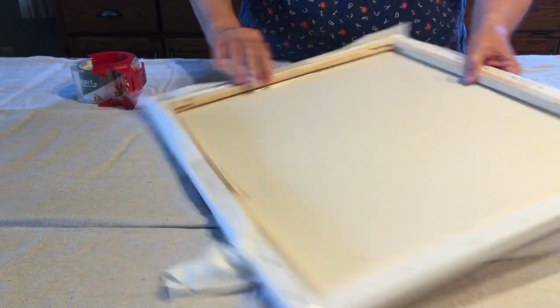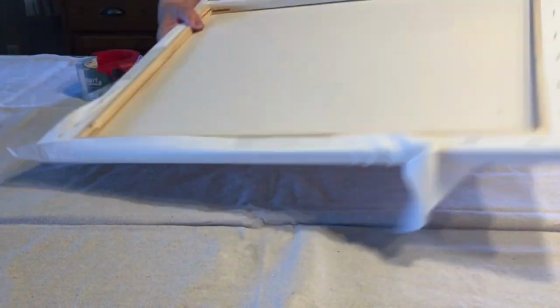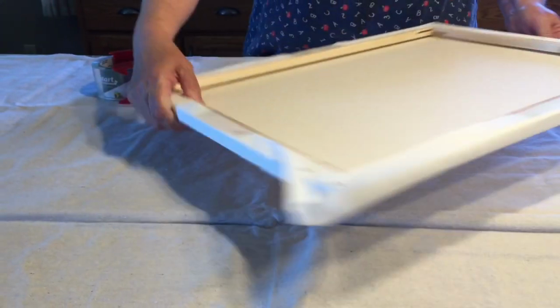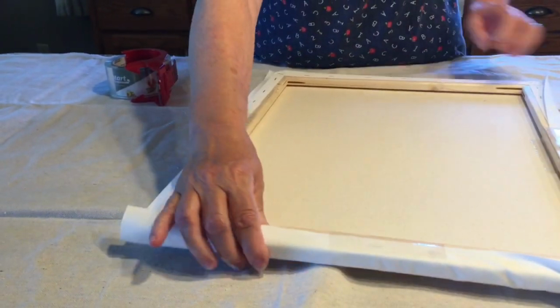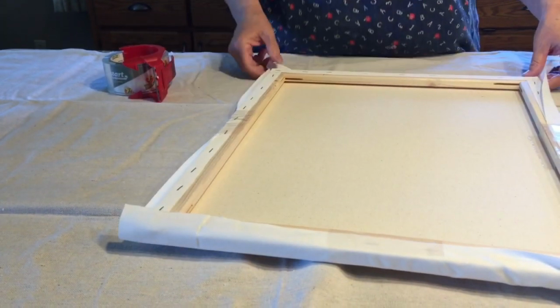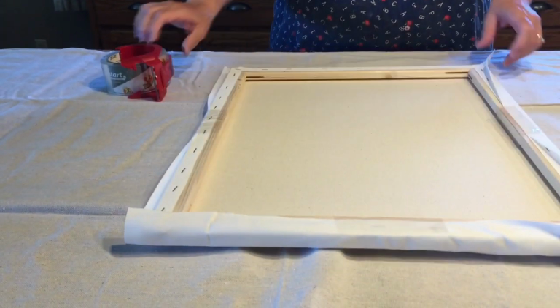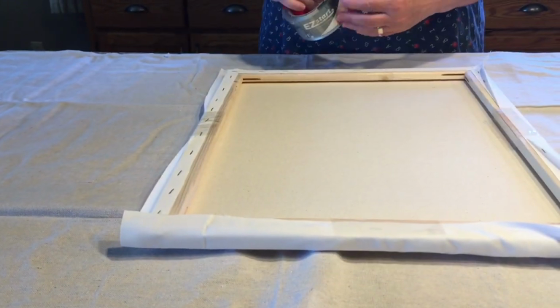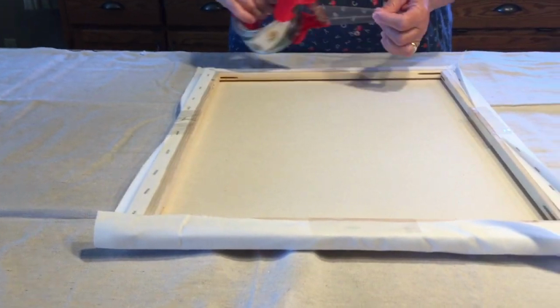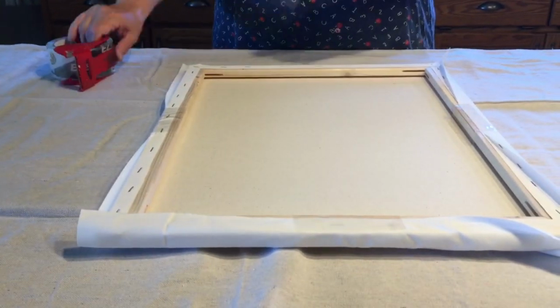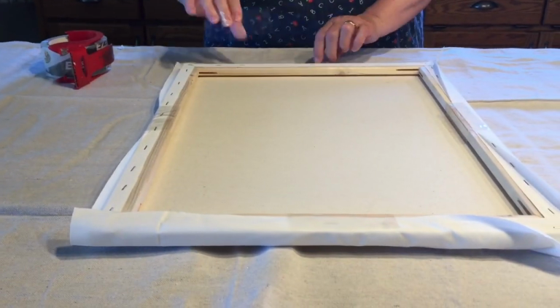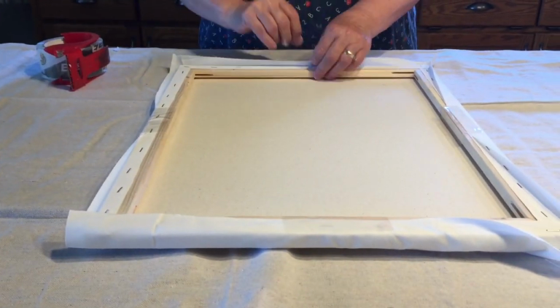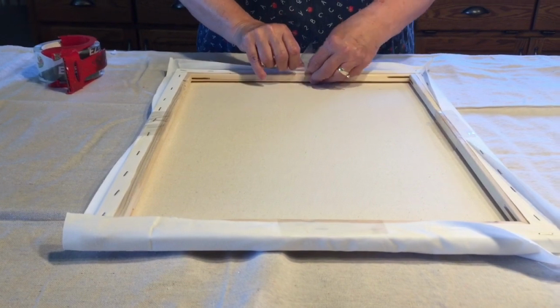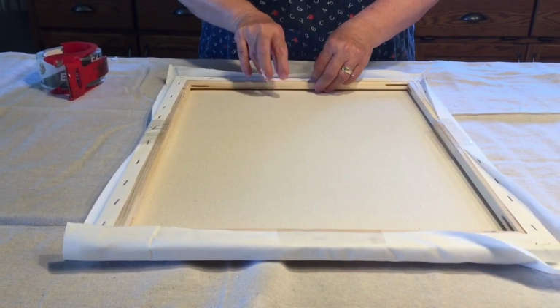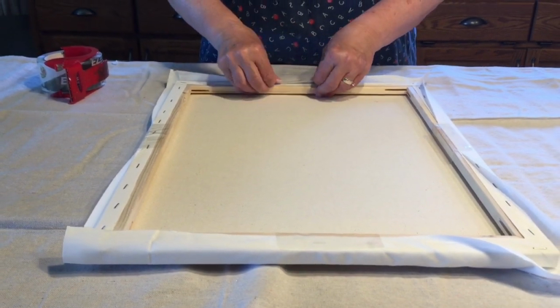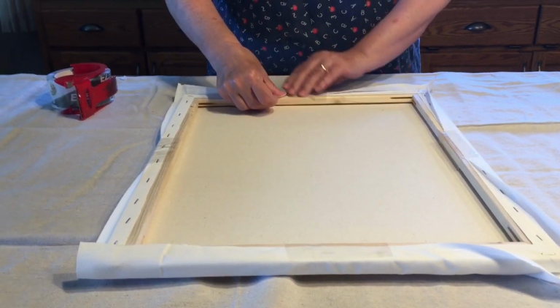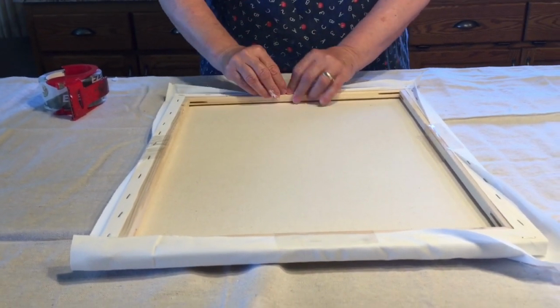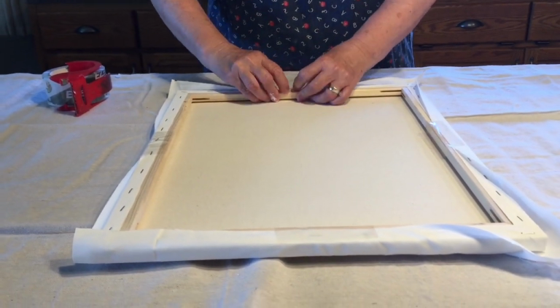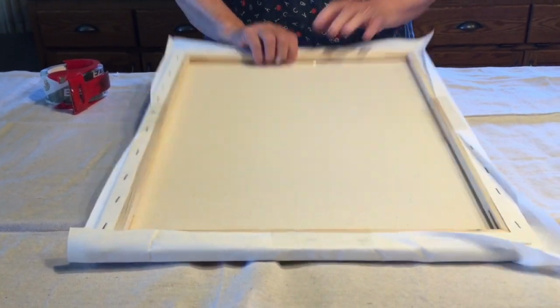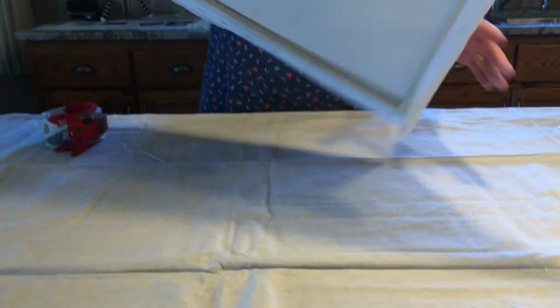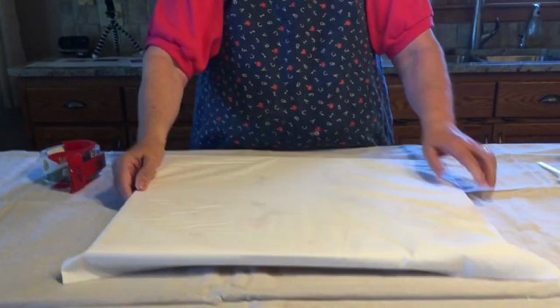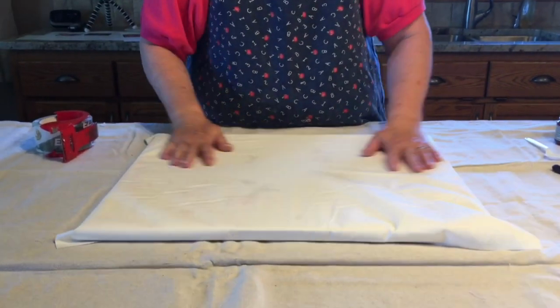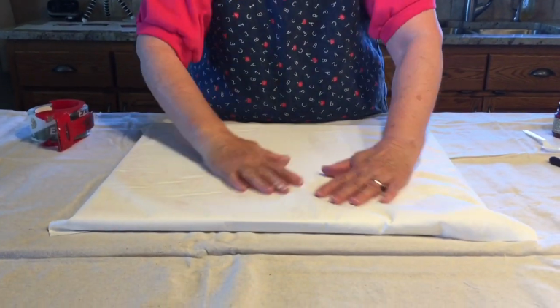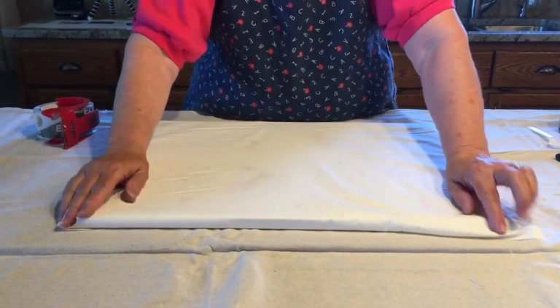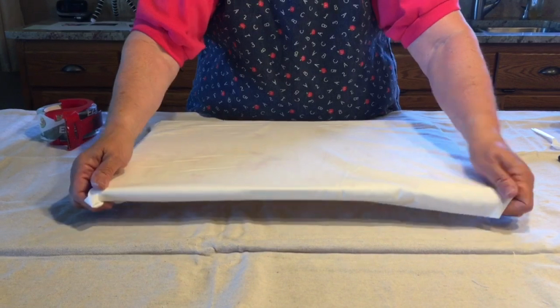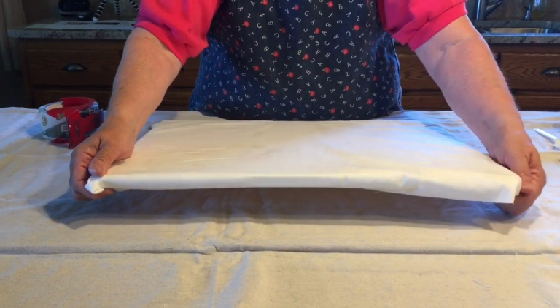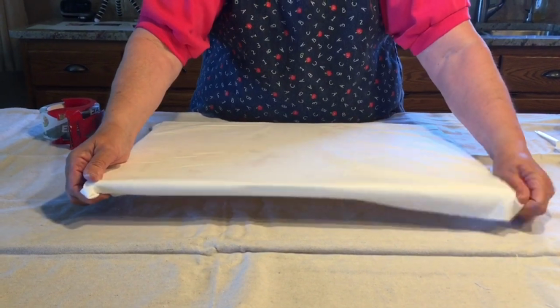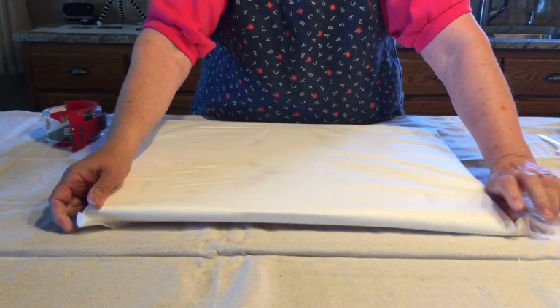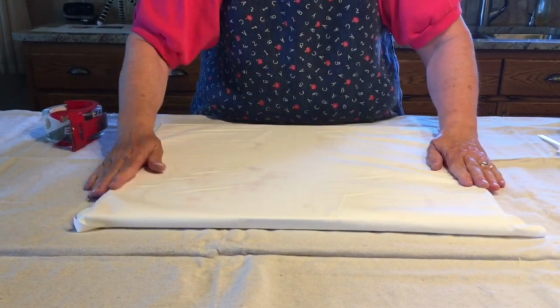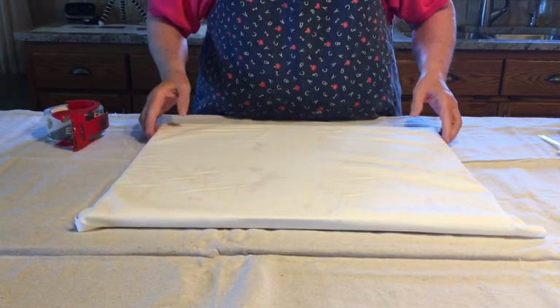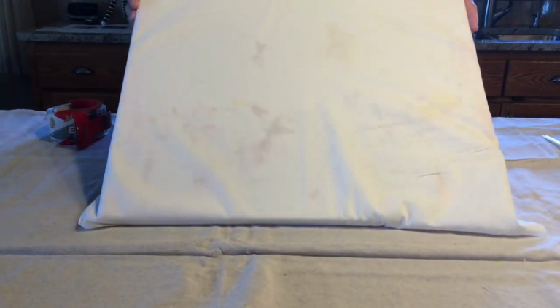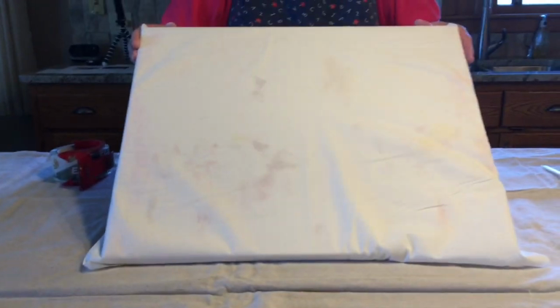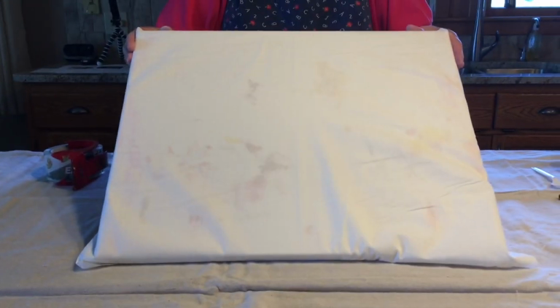After the paint has dried on the muslin, you'll be able to untape the muslin from the canvas and reuse your stretch canvas for future pours.